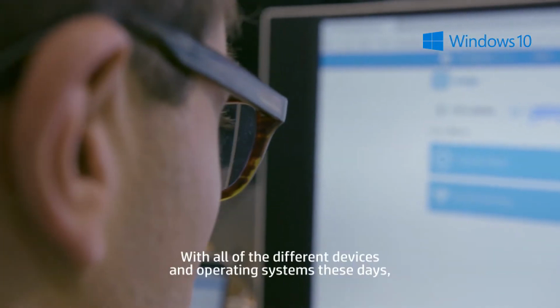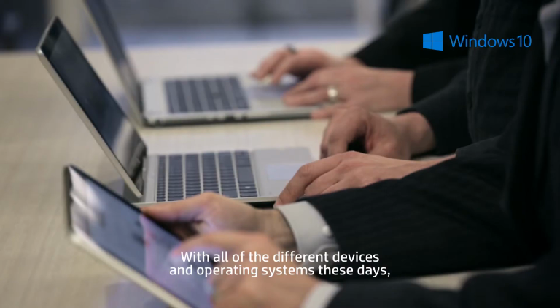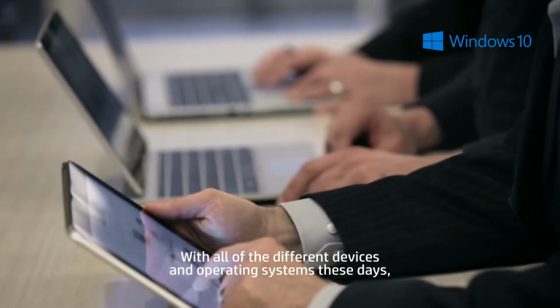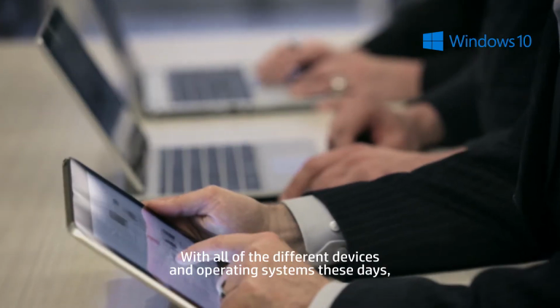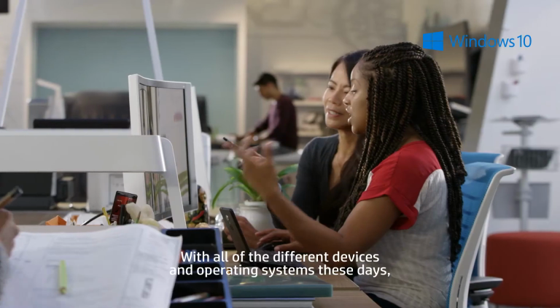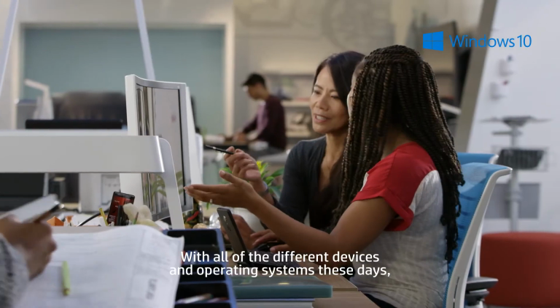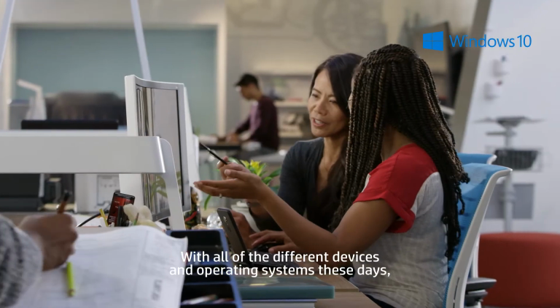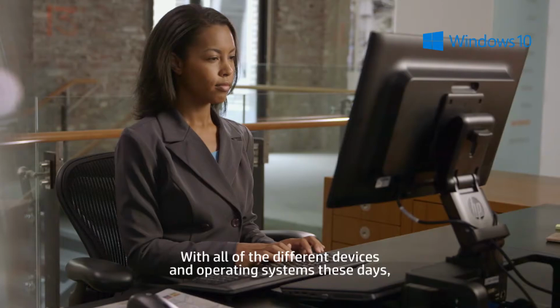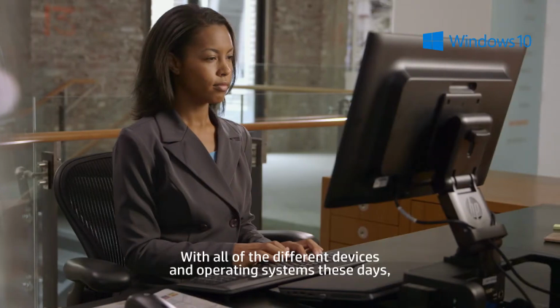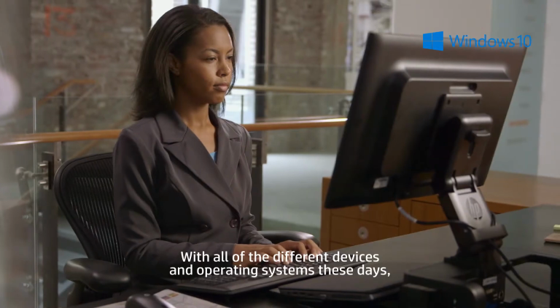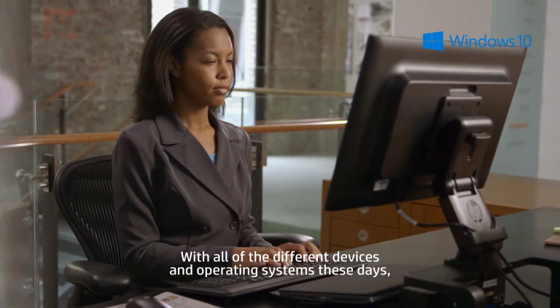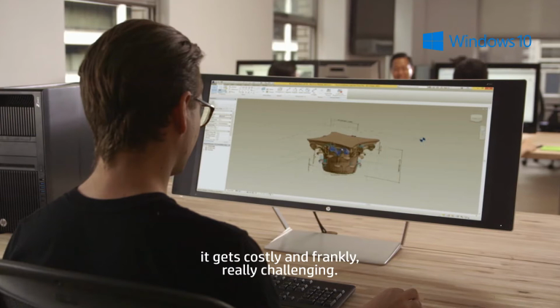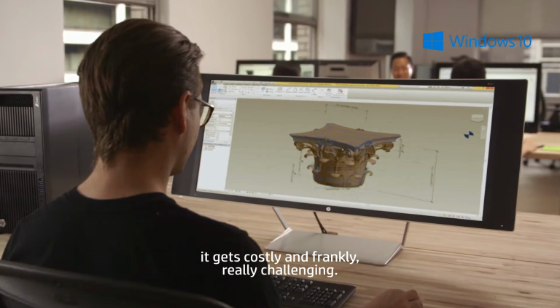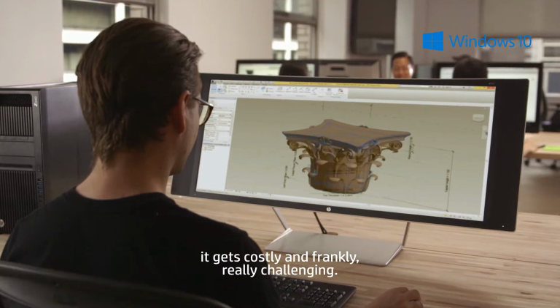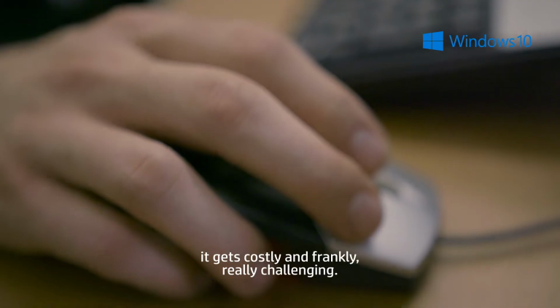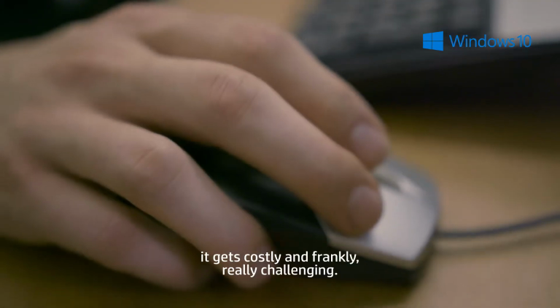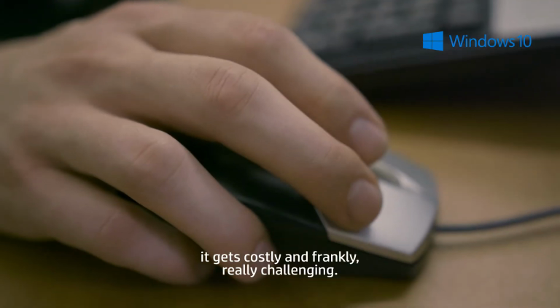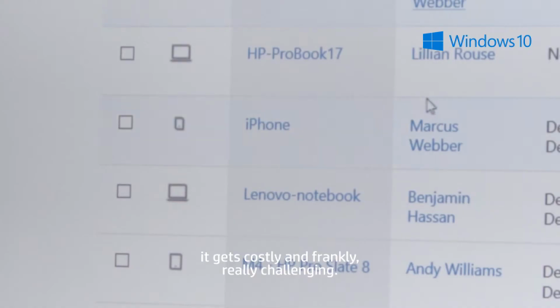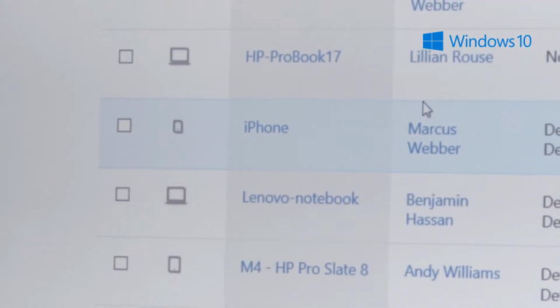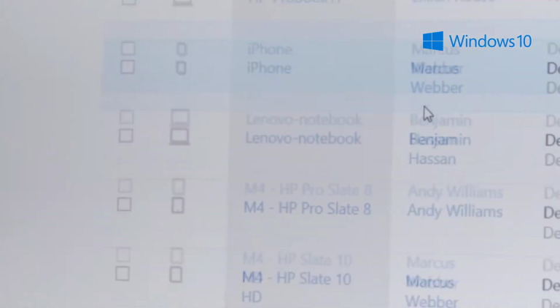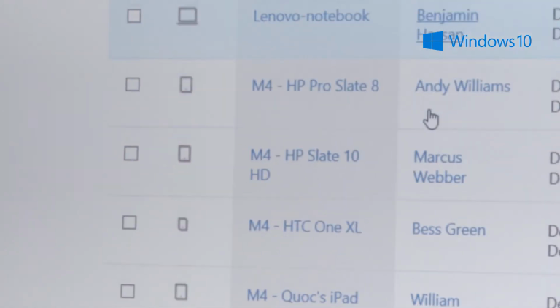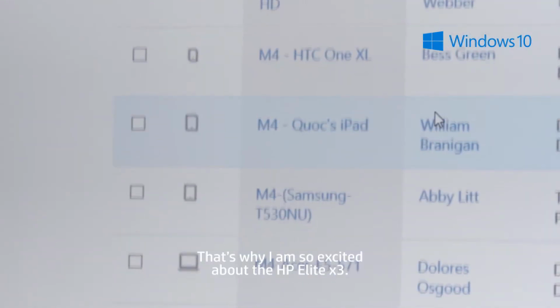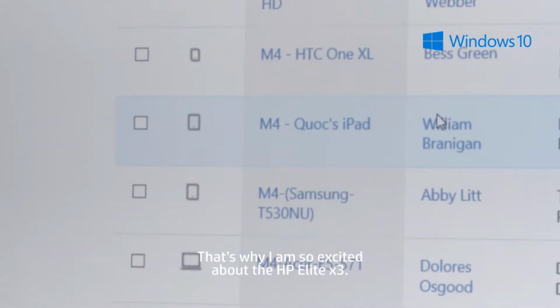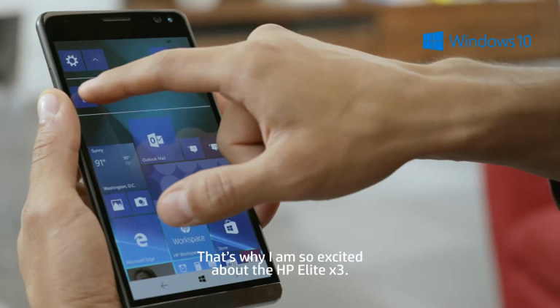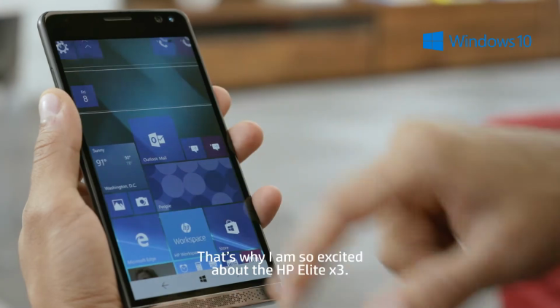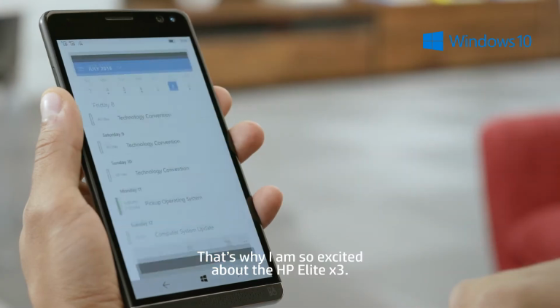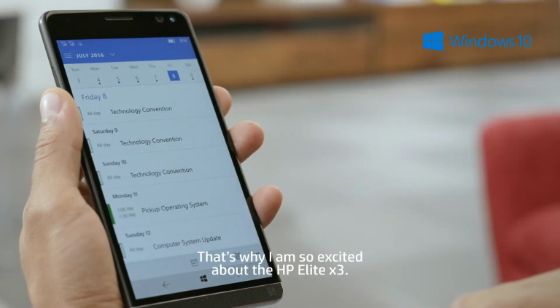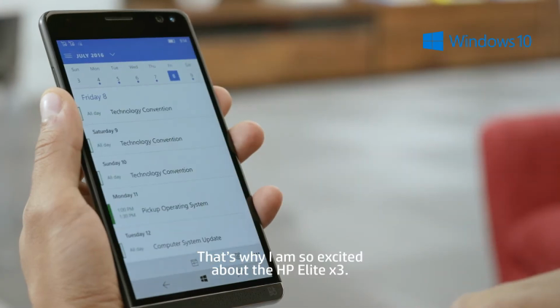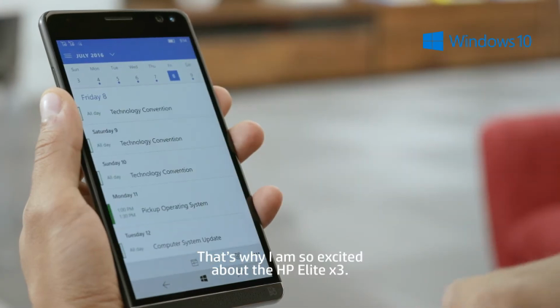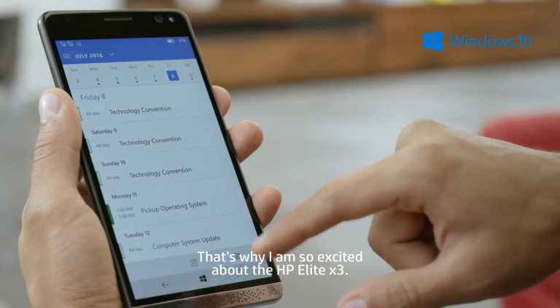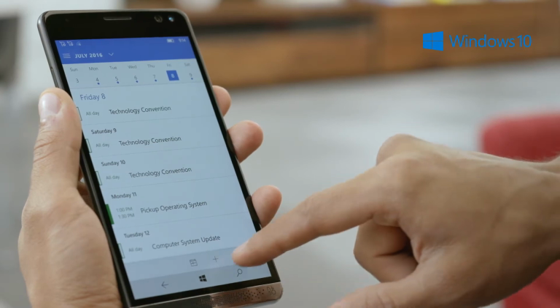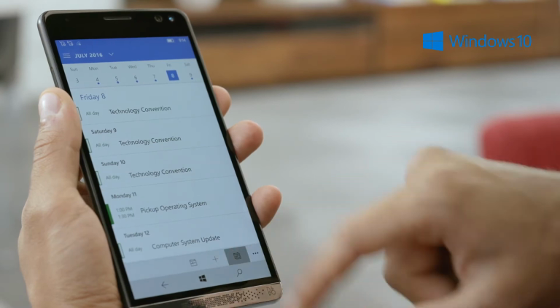With all the different devices and operating systems these days, it gets costly and, frankly, really challenging. That's why I am so excited about the HP Elite X3.